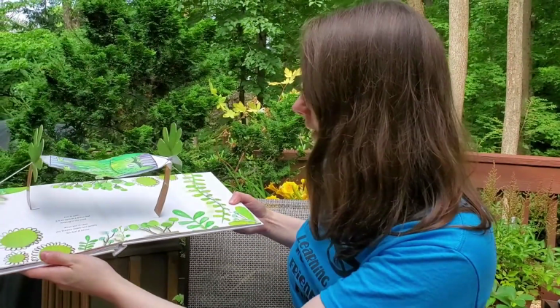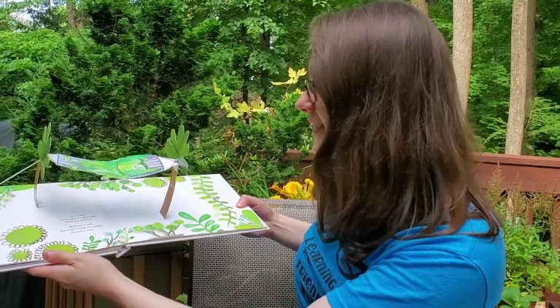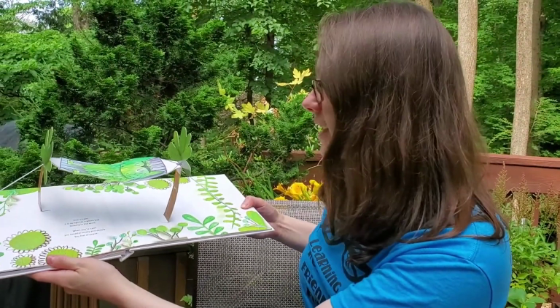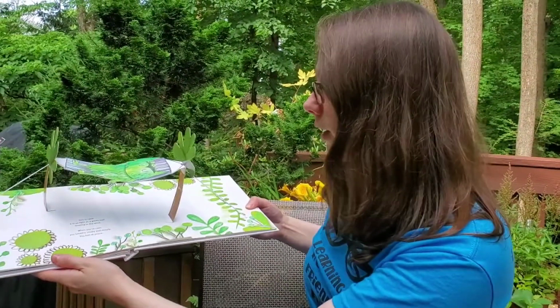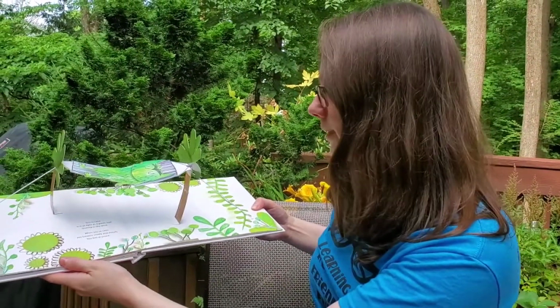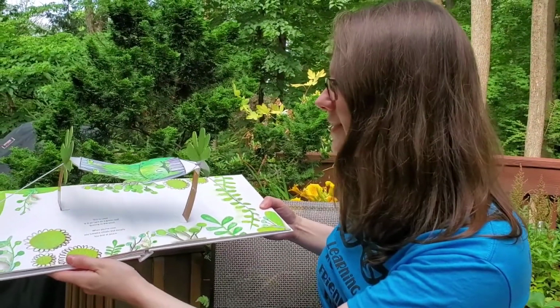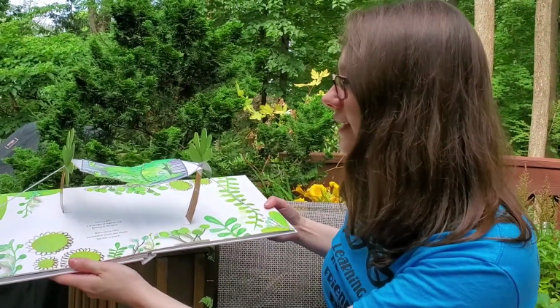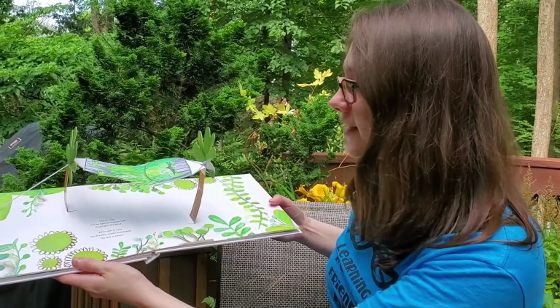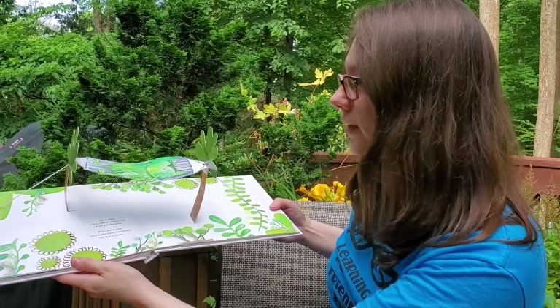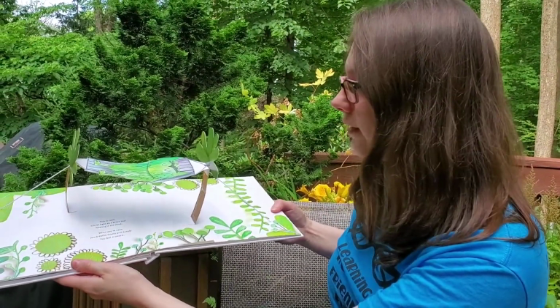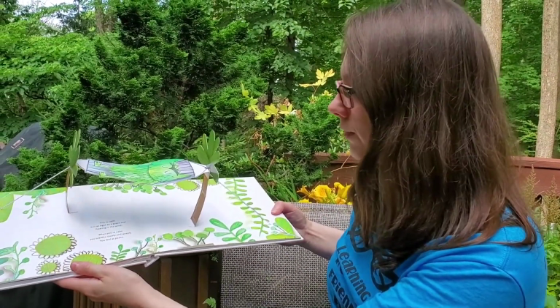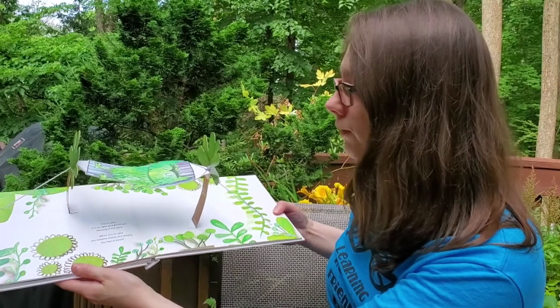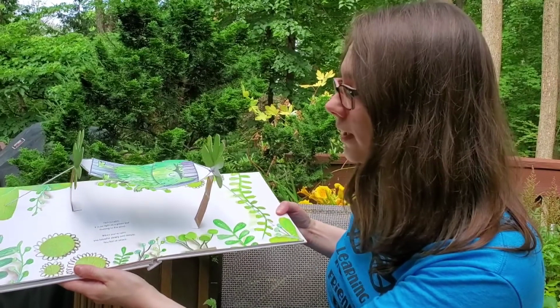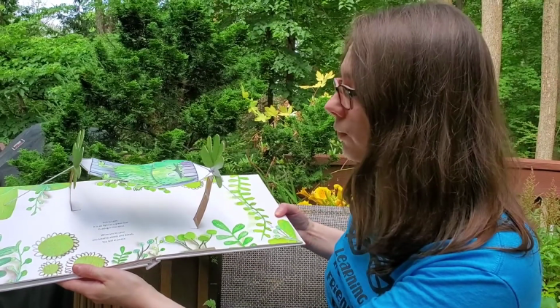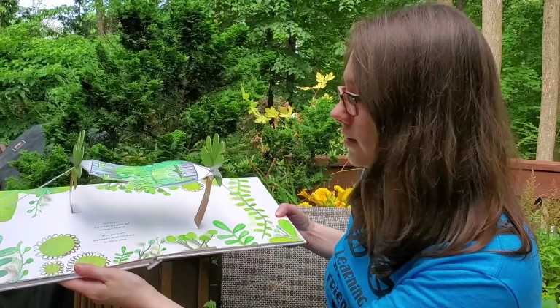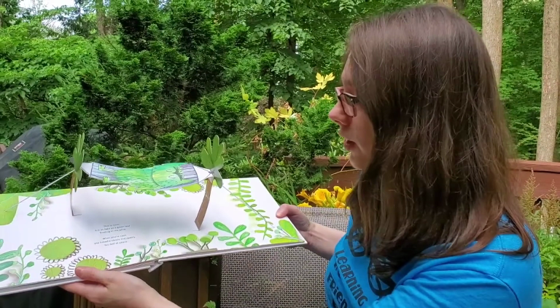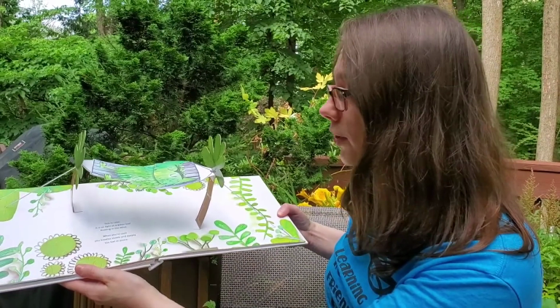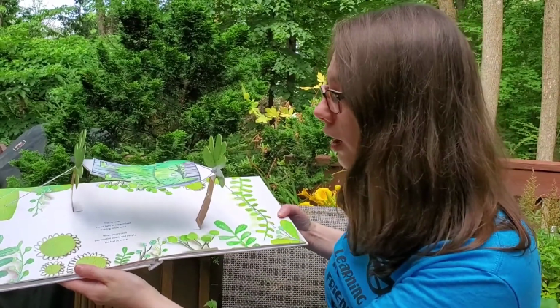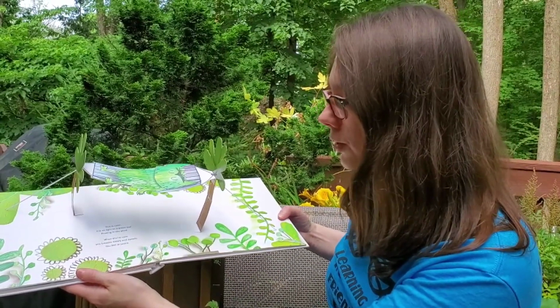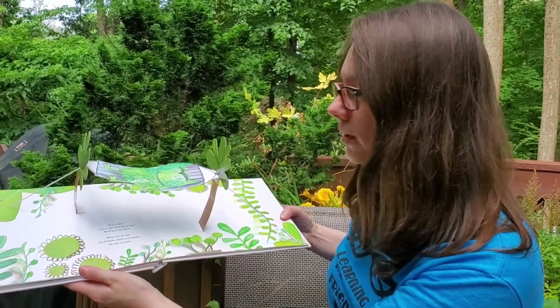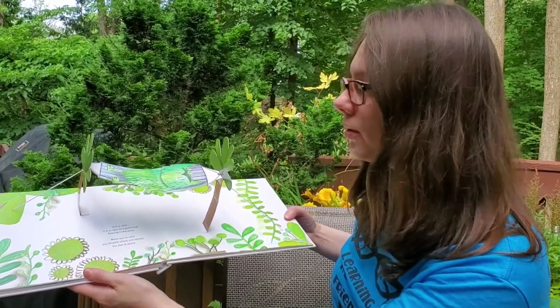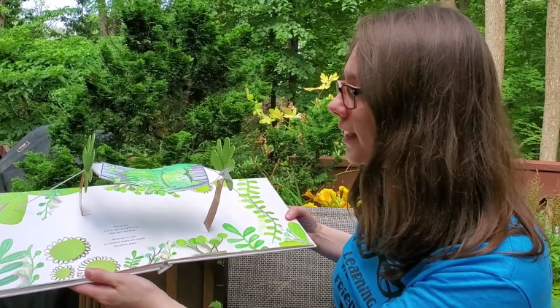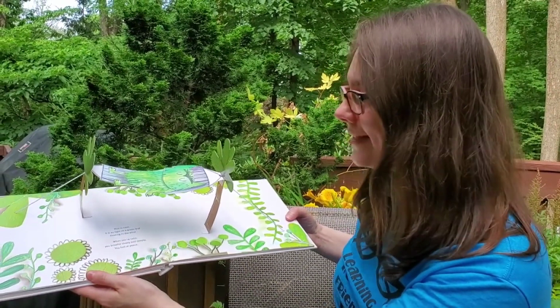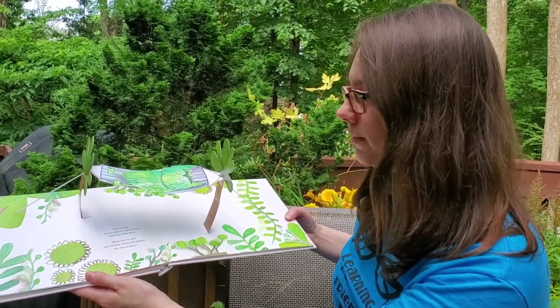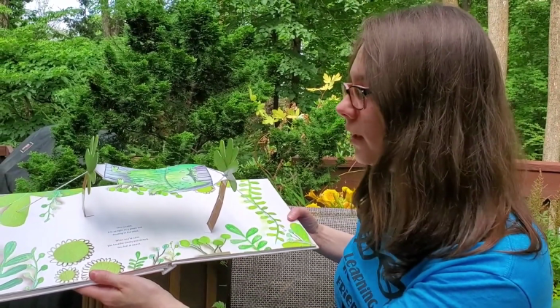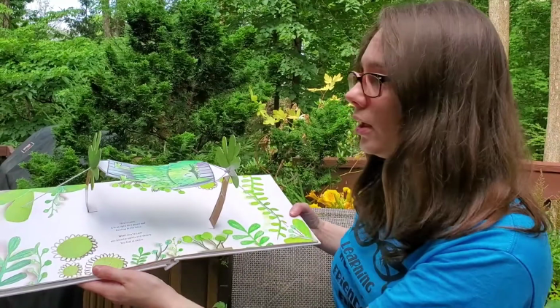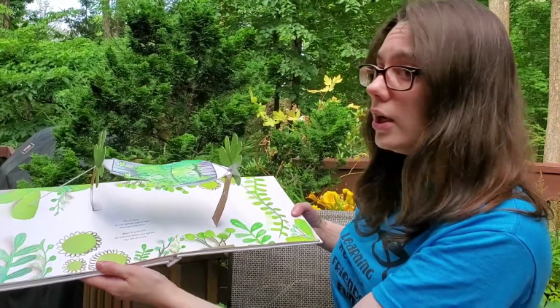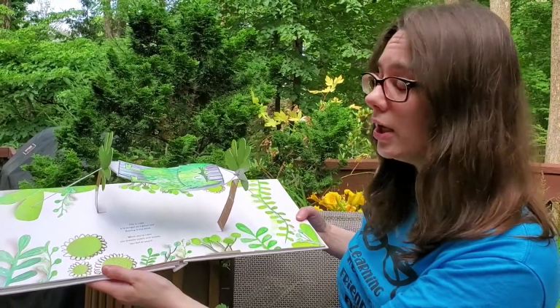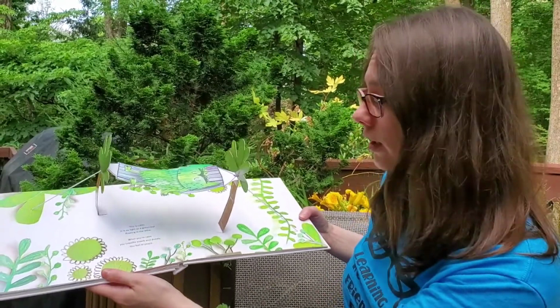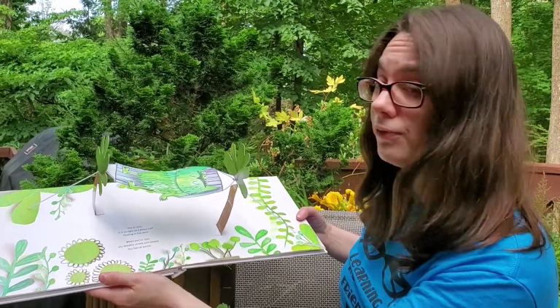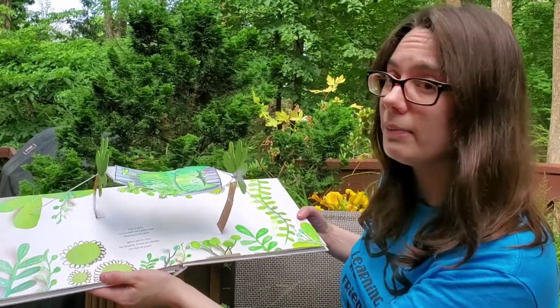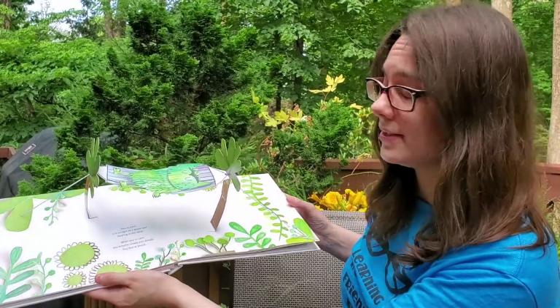This is calm. It is as light as a green leaf floating in the wind. When you're calm you breathe slowly and deeply. You feel at peace.